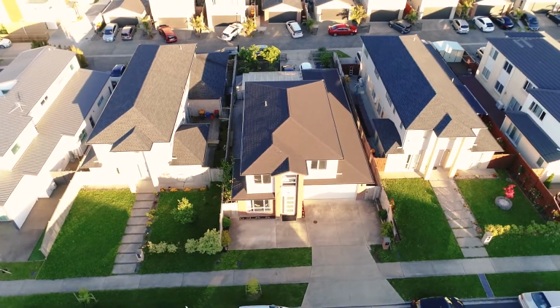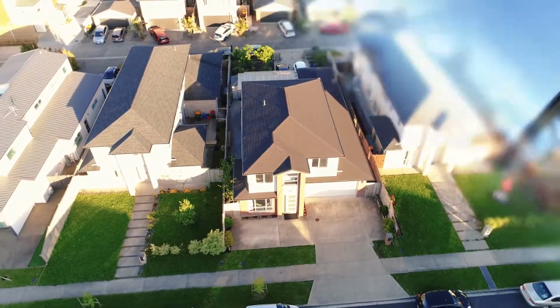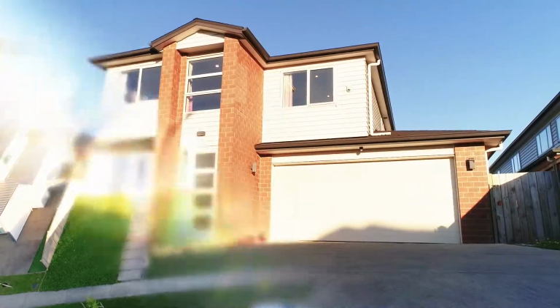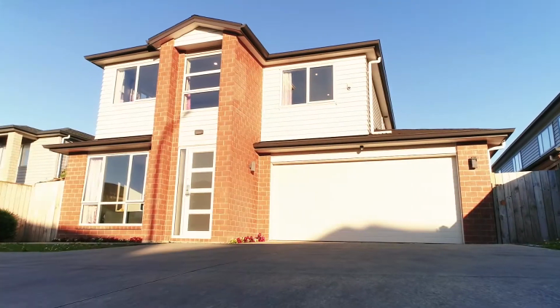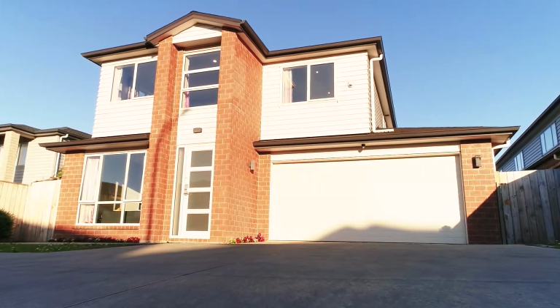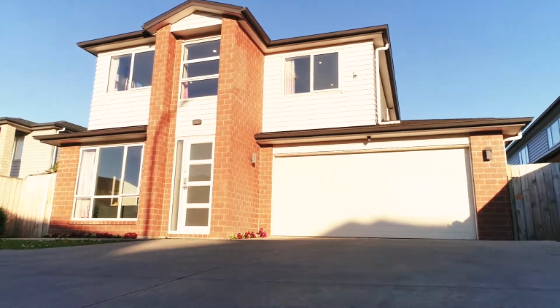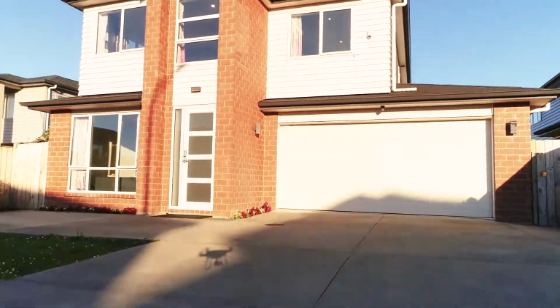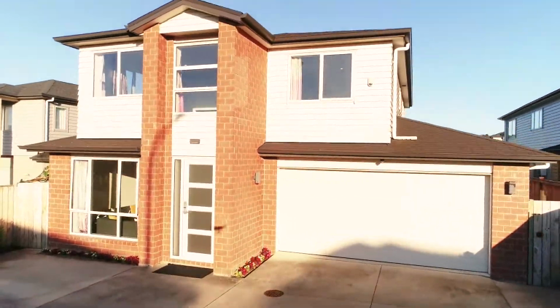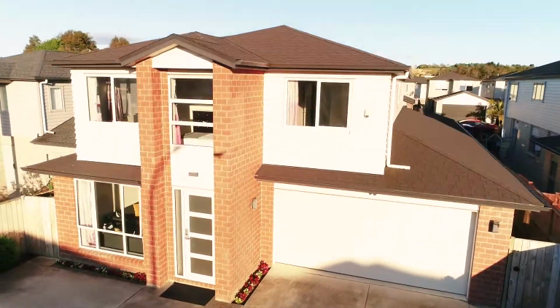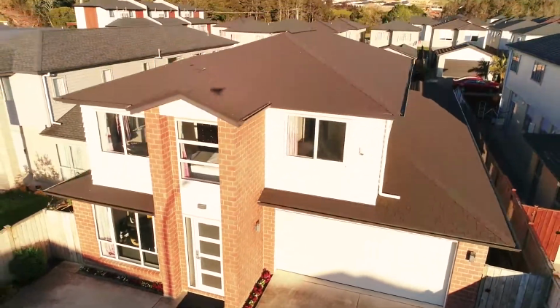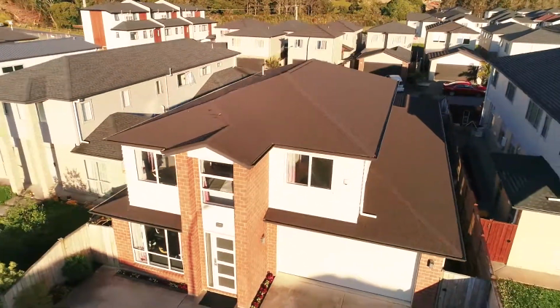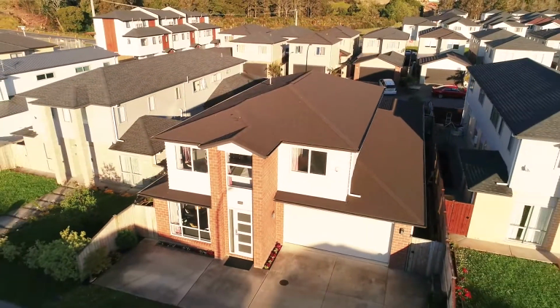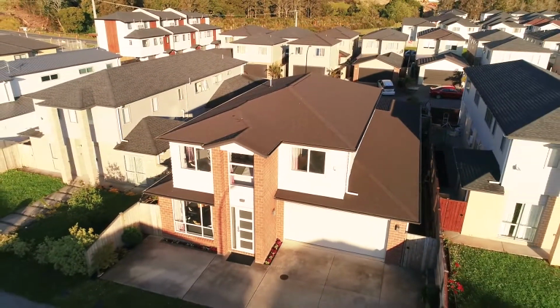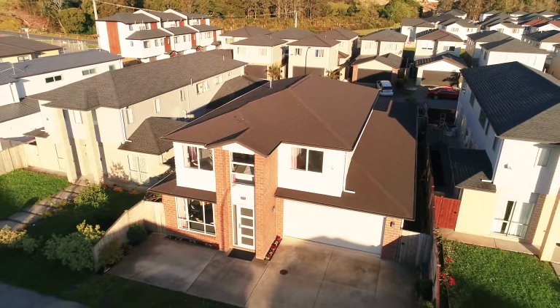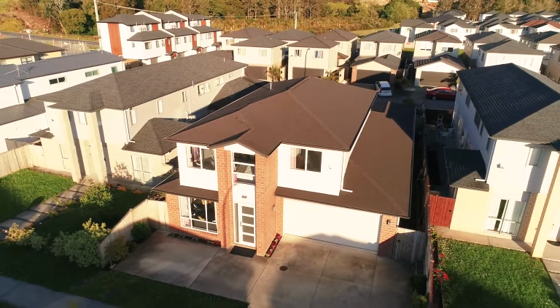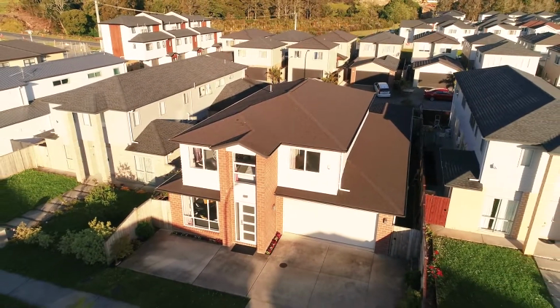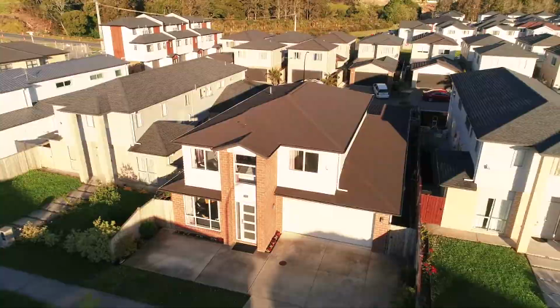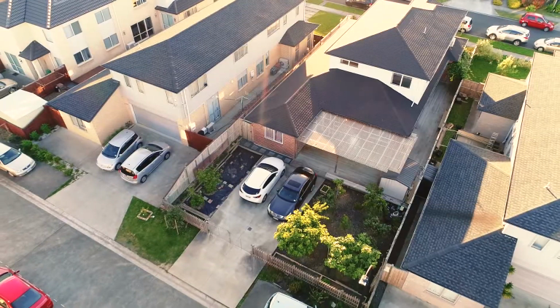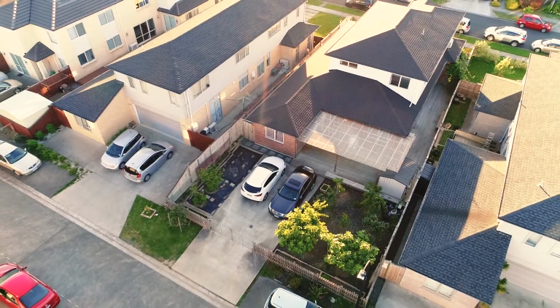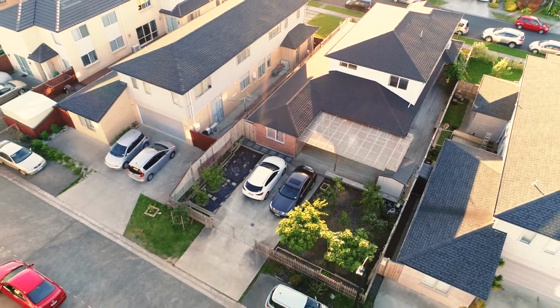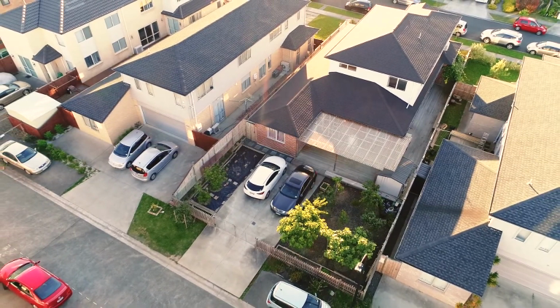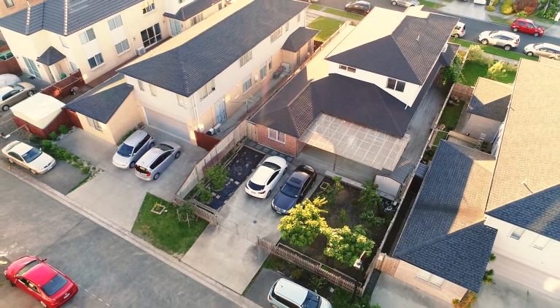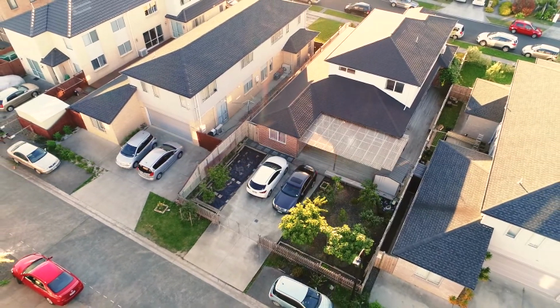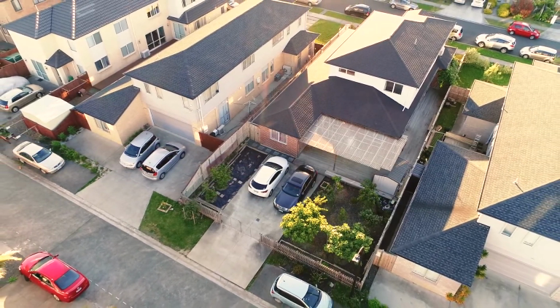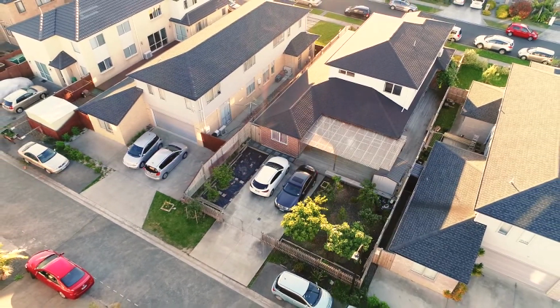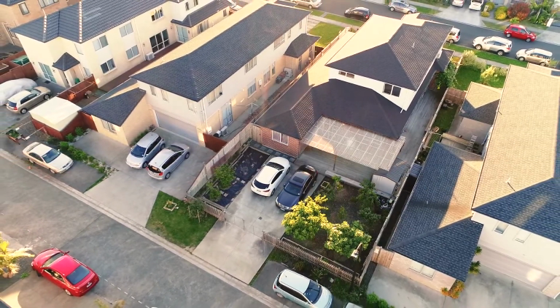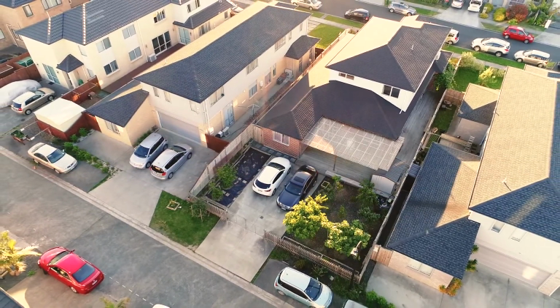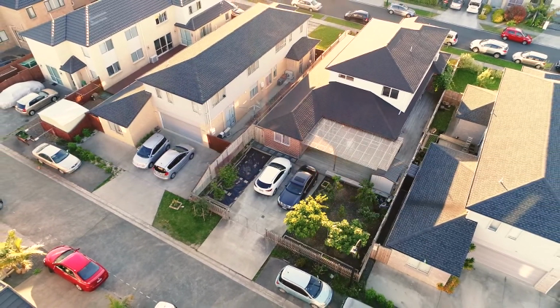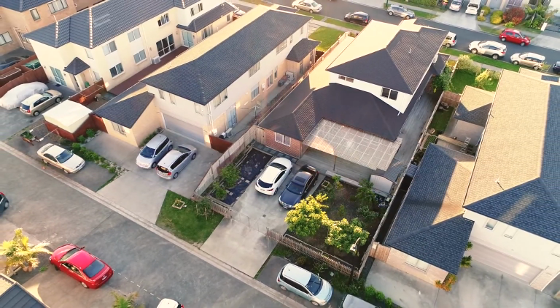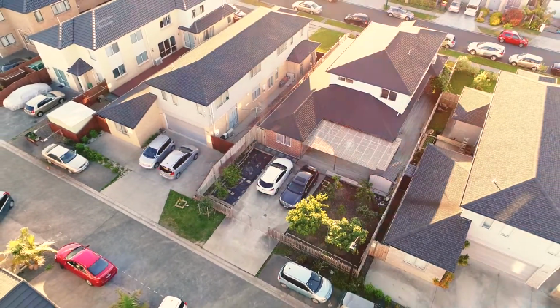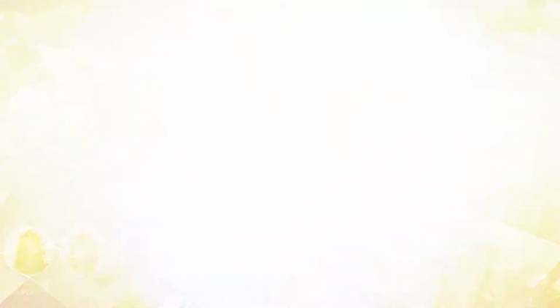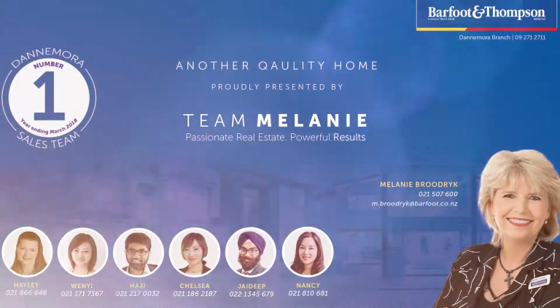The vendor is seriously motivated — present your offer now and win. Call us for more details or visit our open homes this weekend.